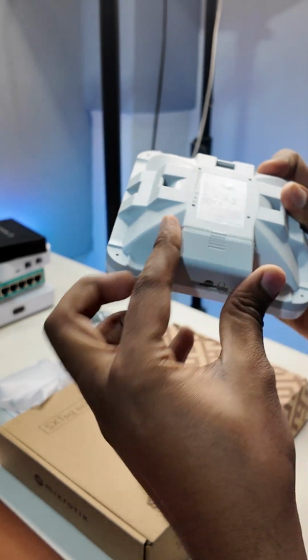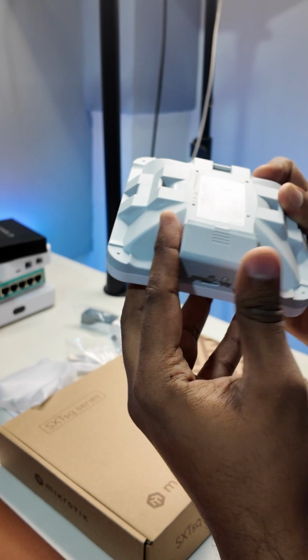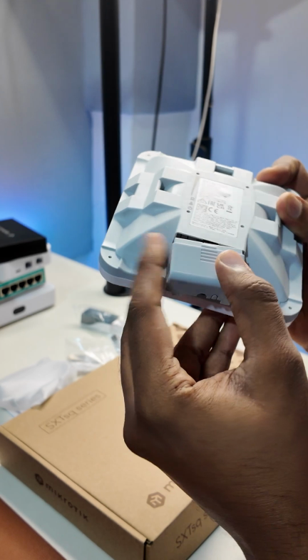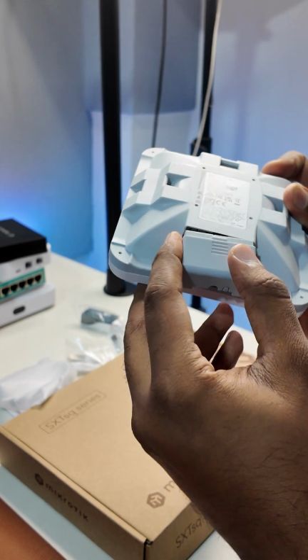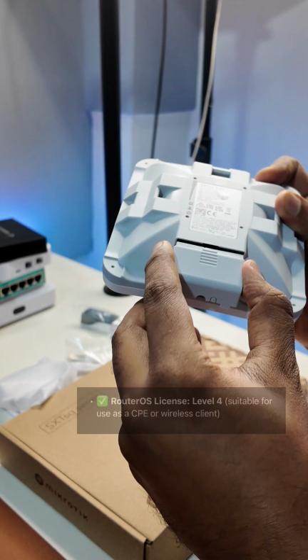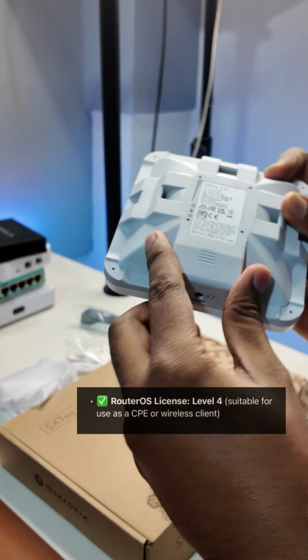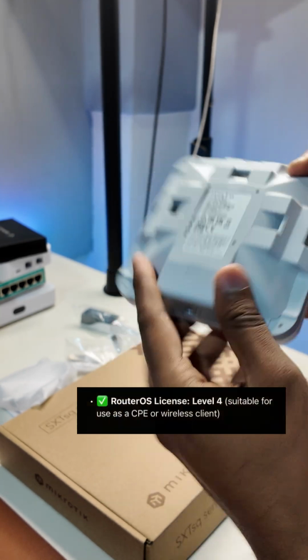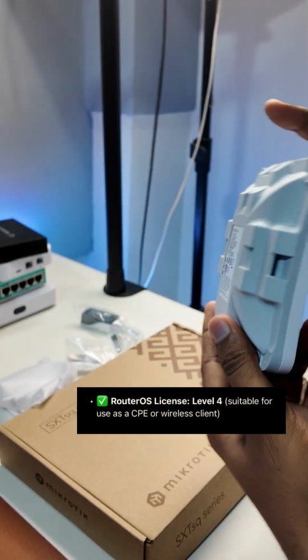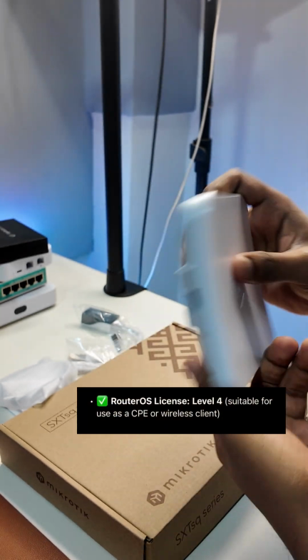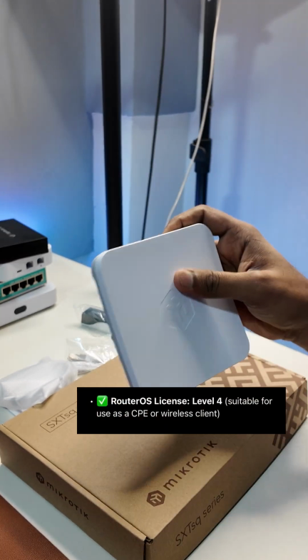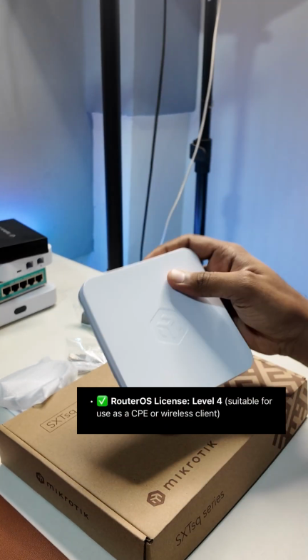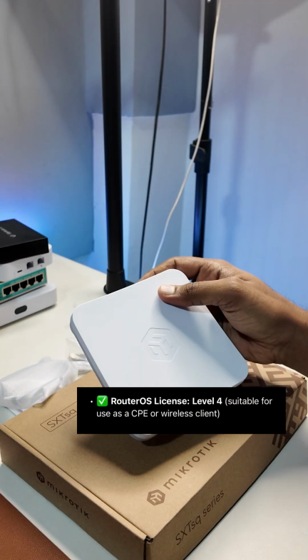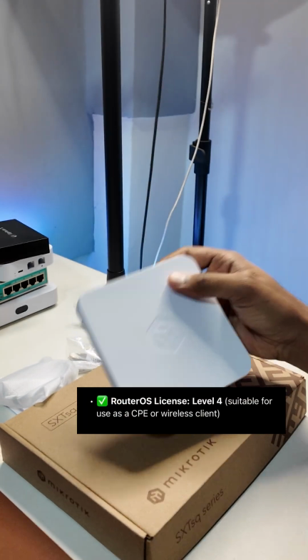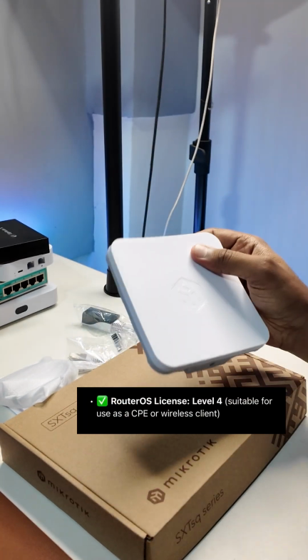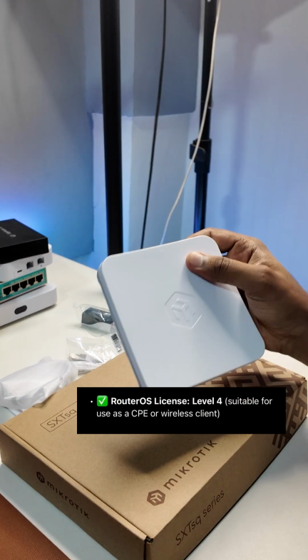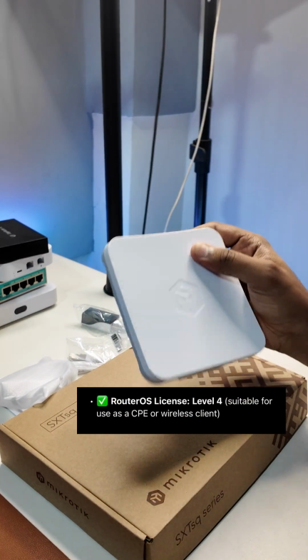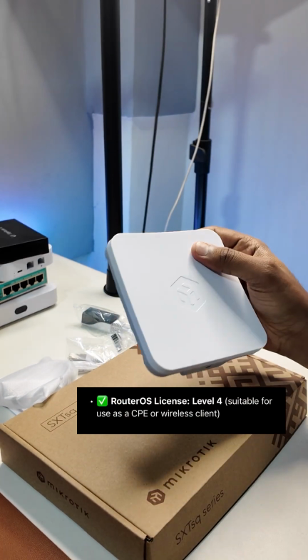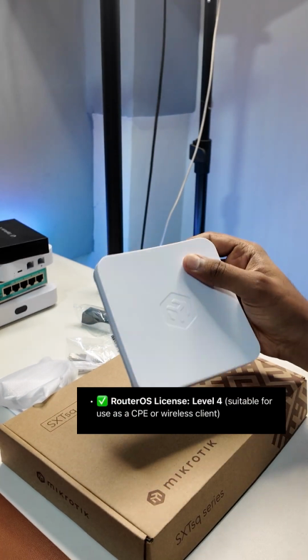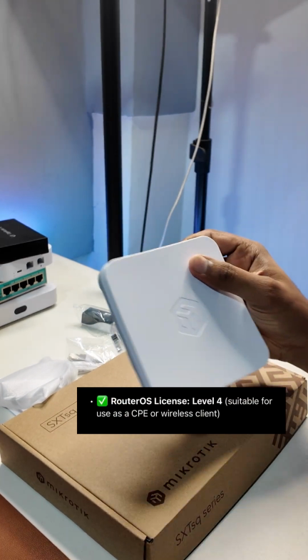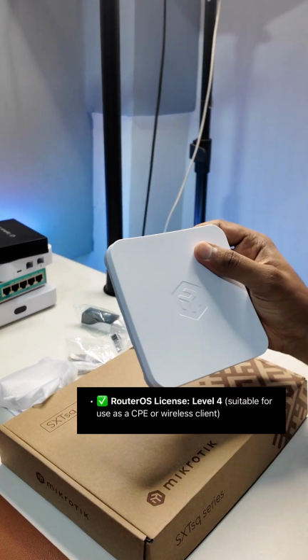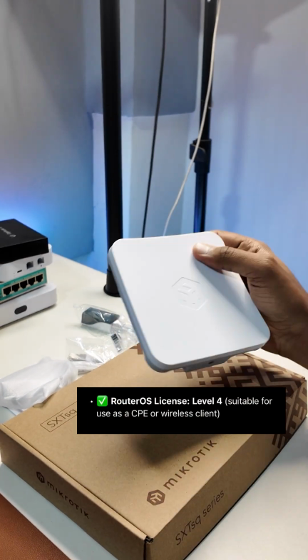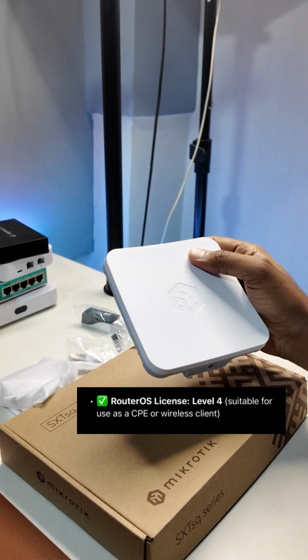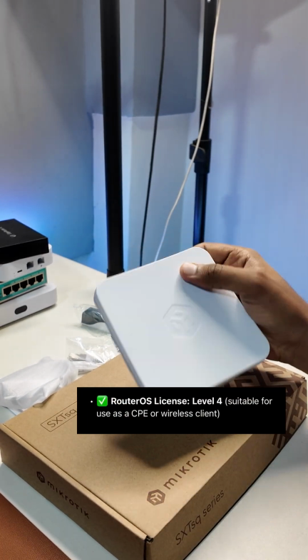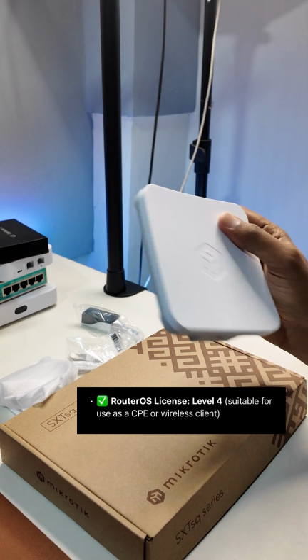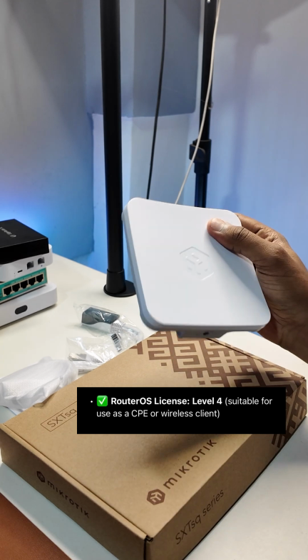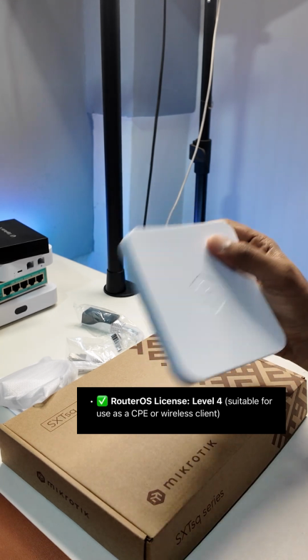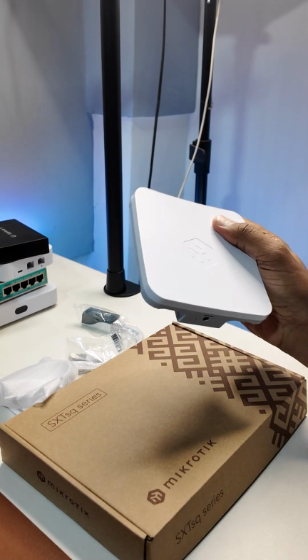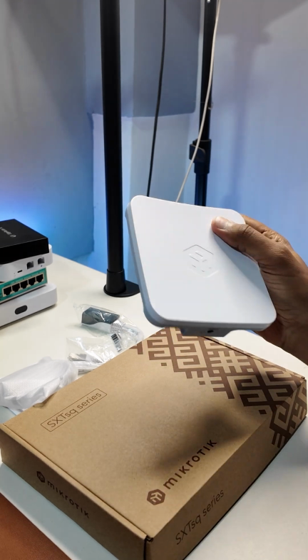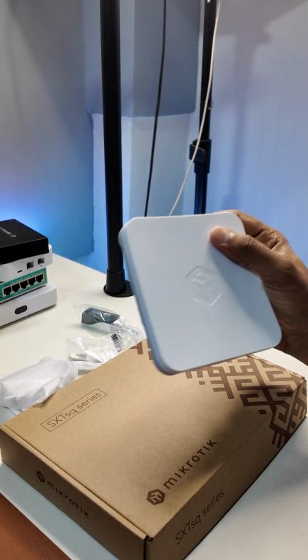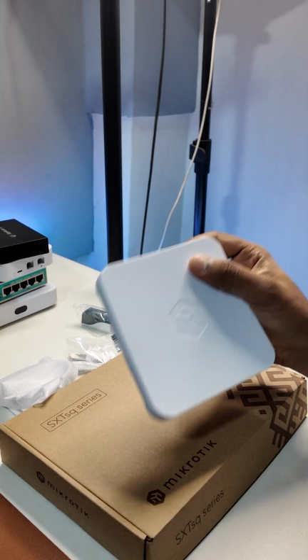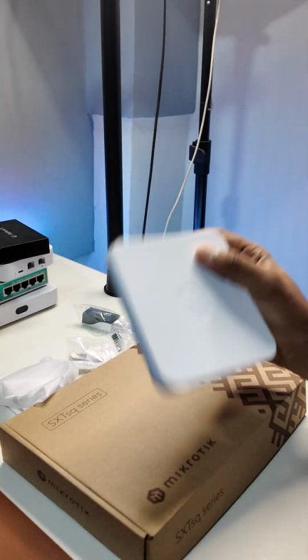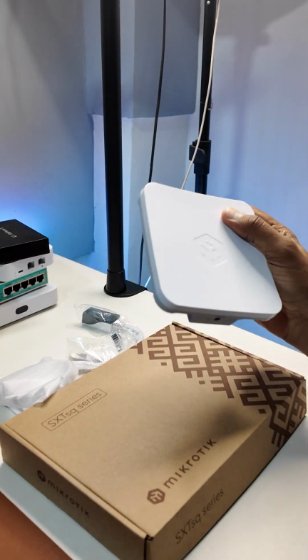RouterOS level 4 support — you can make AP, make client, make bridge. Setup is easy, and Winbox or Webfix gives you full control.